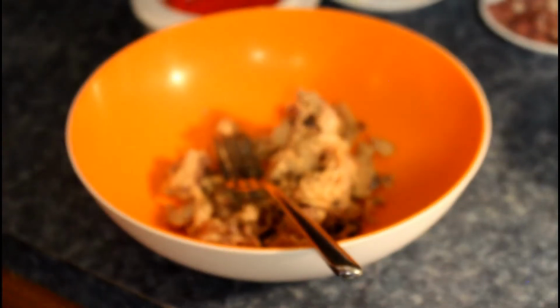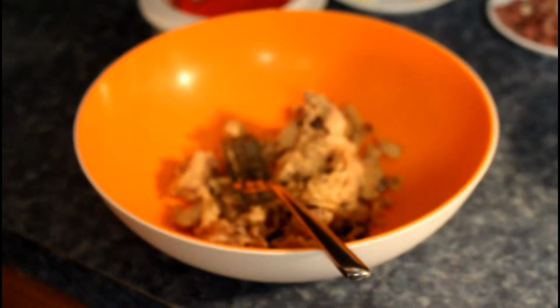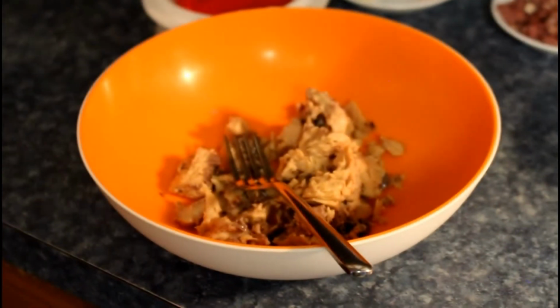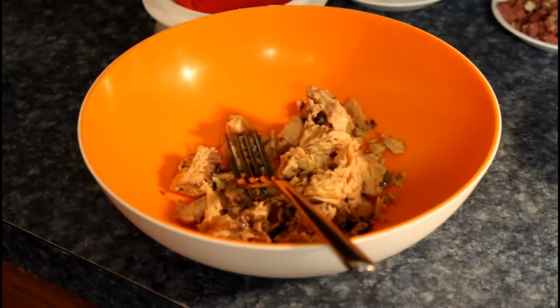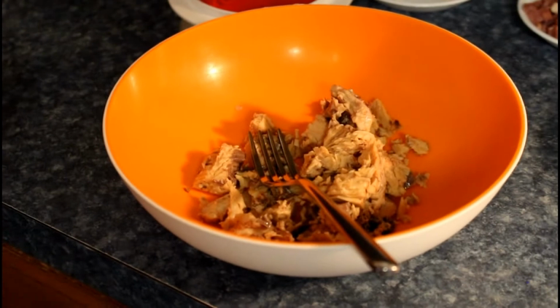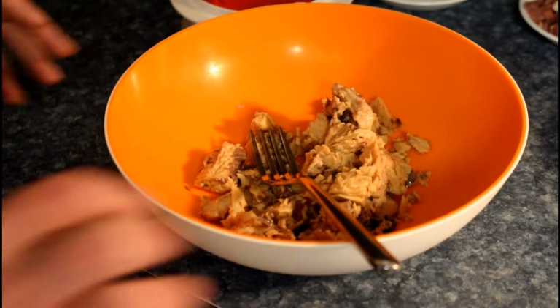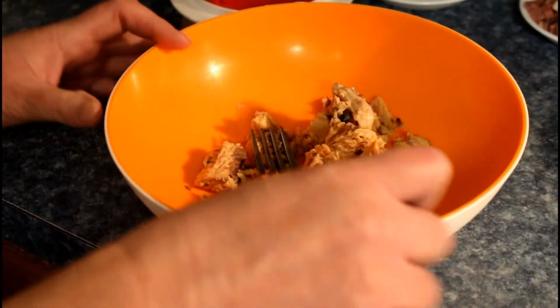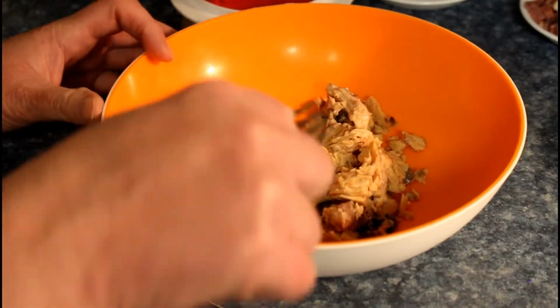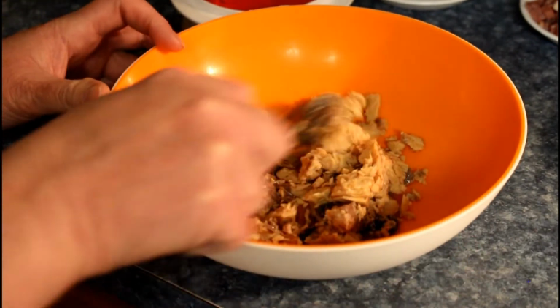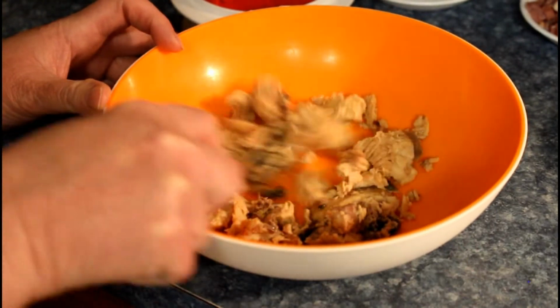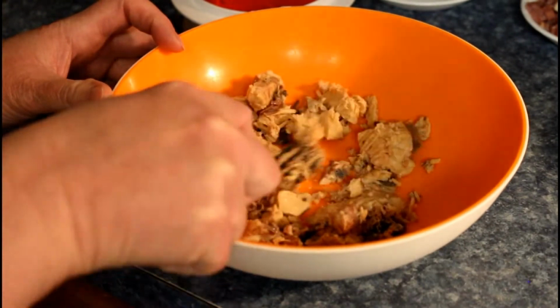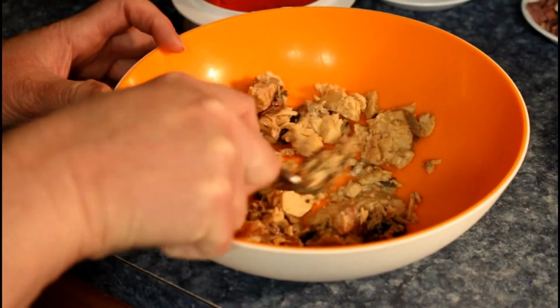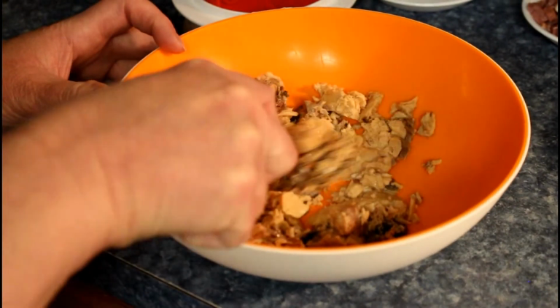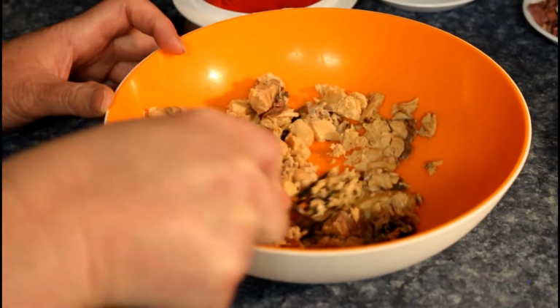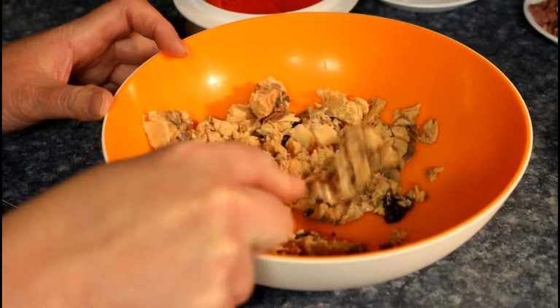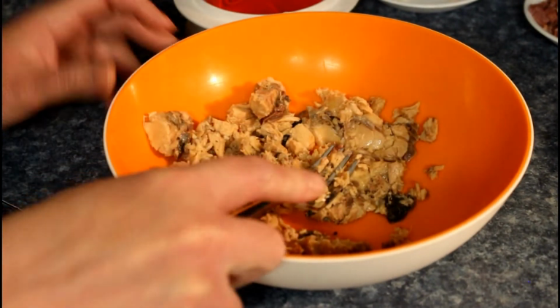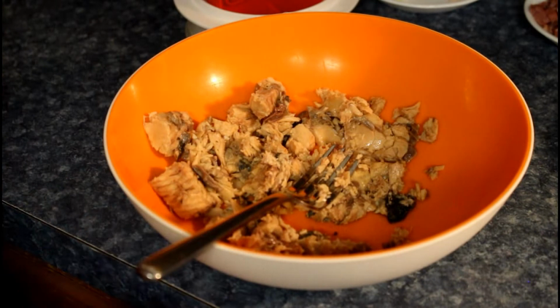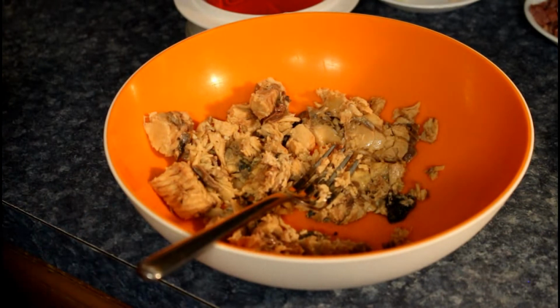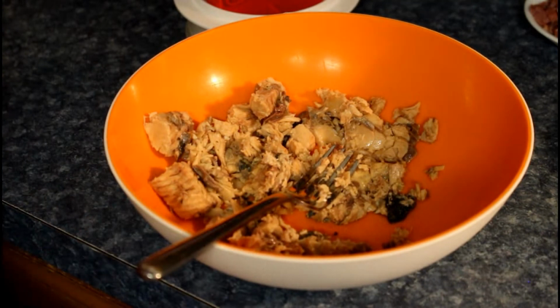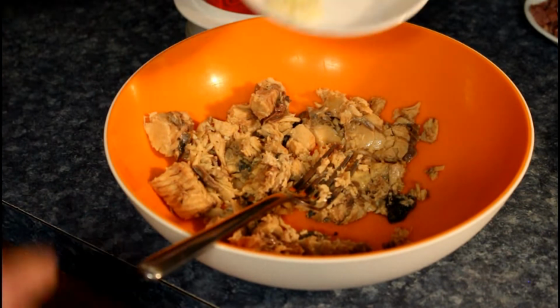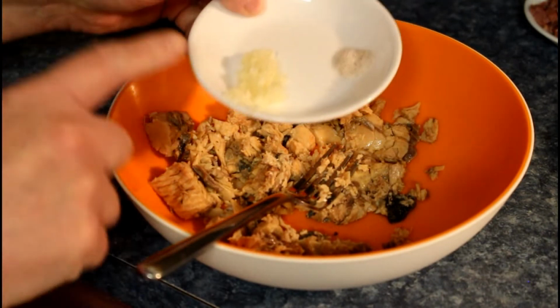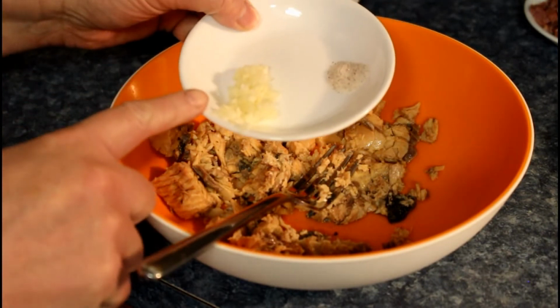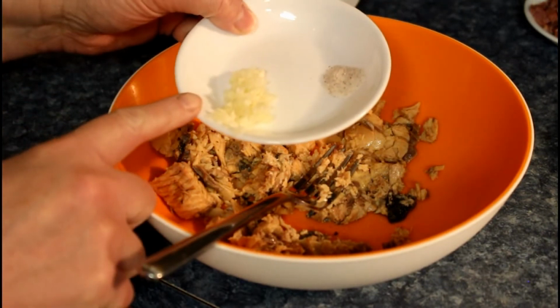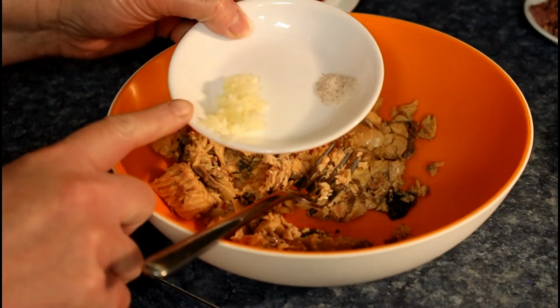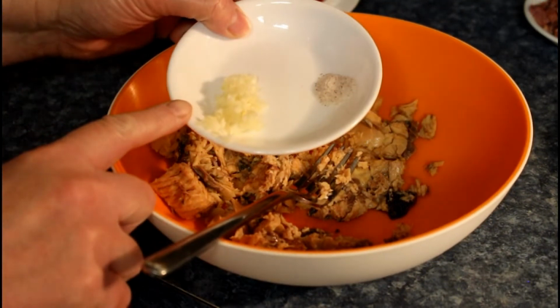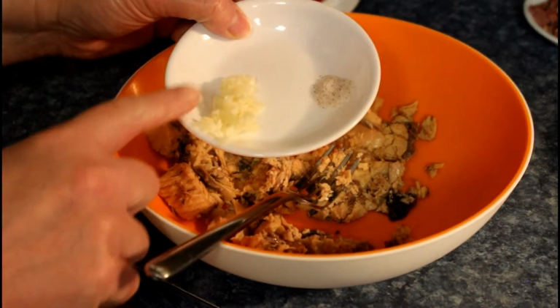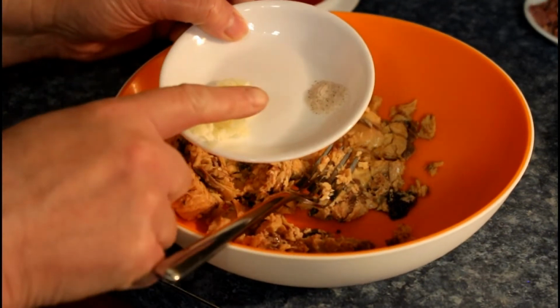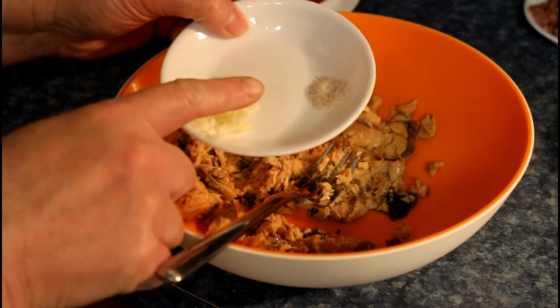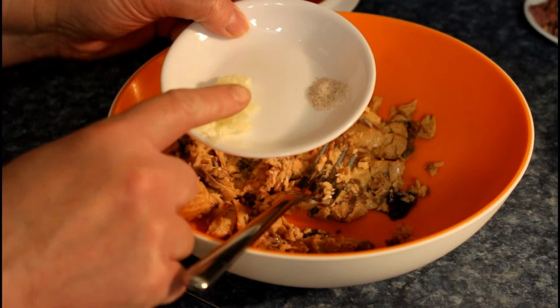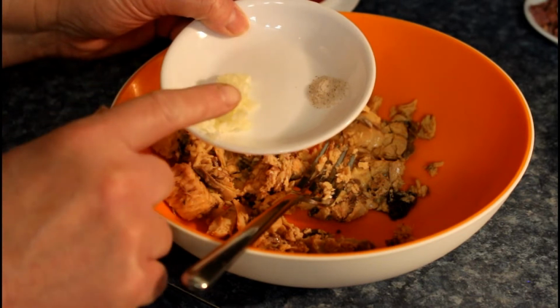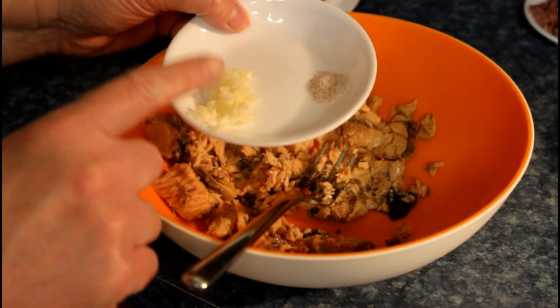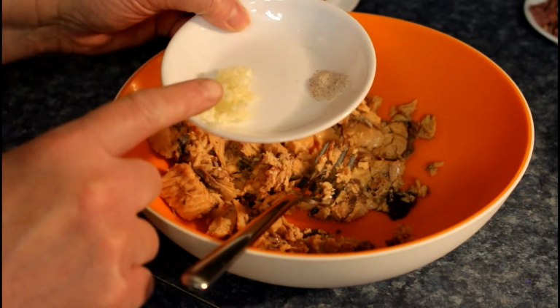Ta-da! So is this a boneless fish? Well it is now. In this we're going to put one clove of garlic and a quarter of a teaspoon of salt.